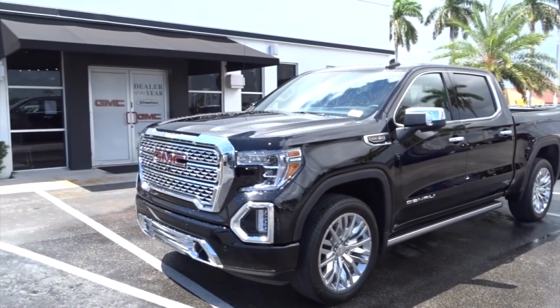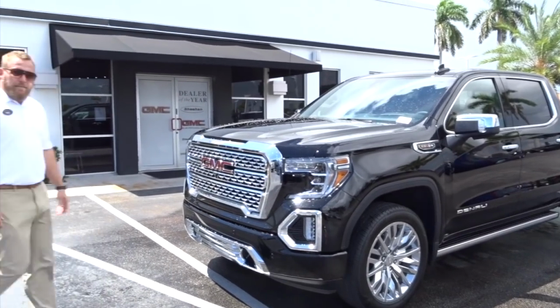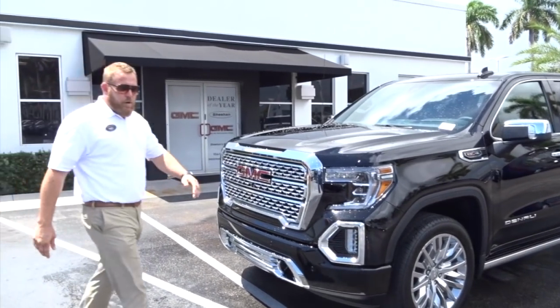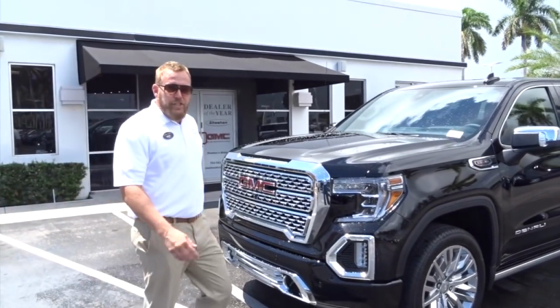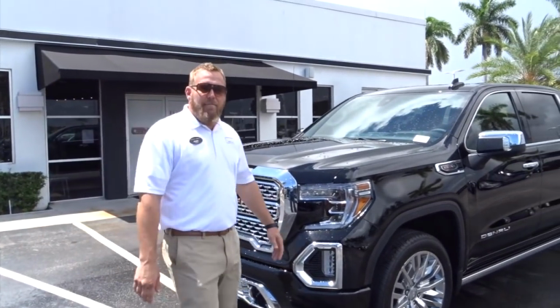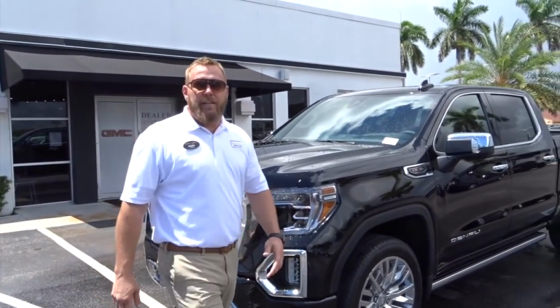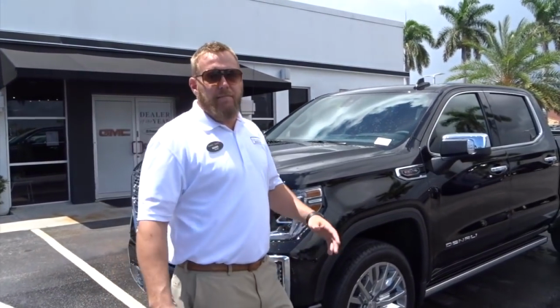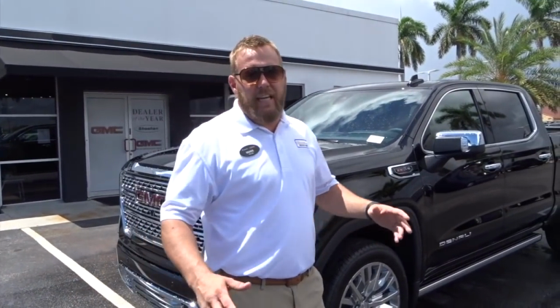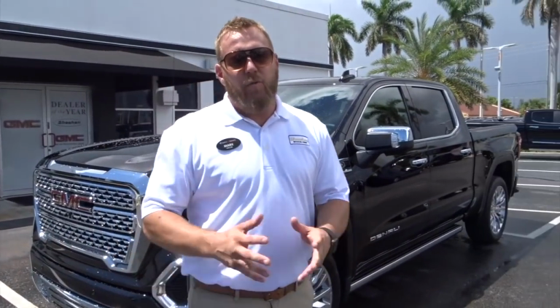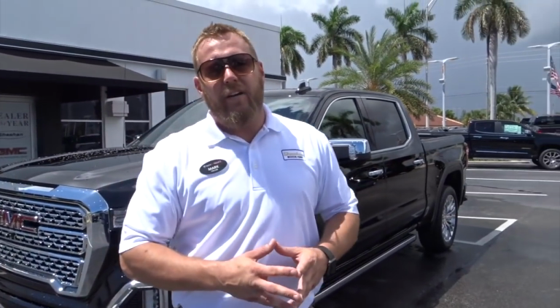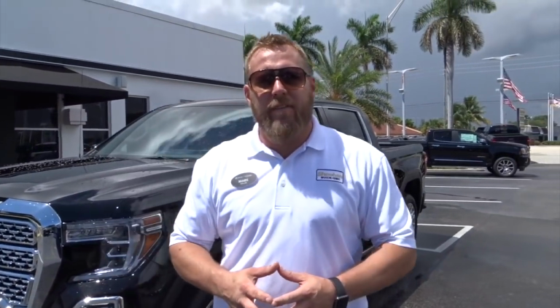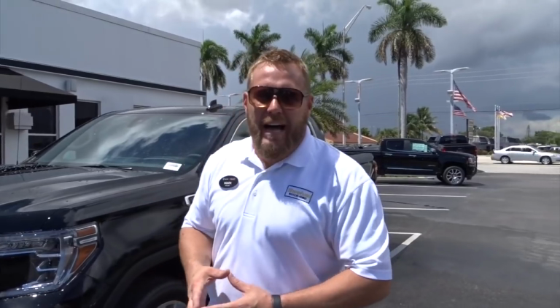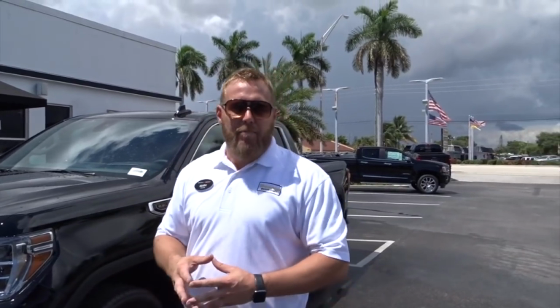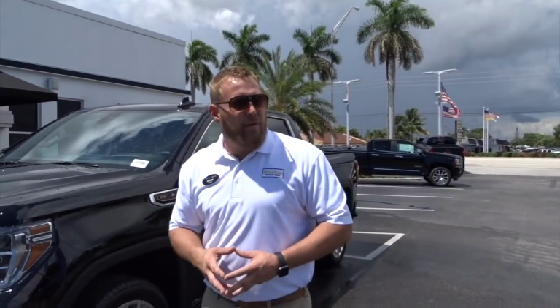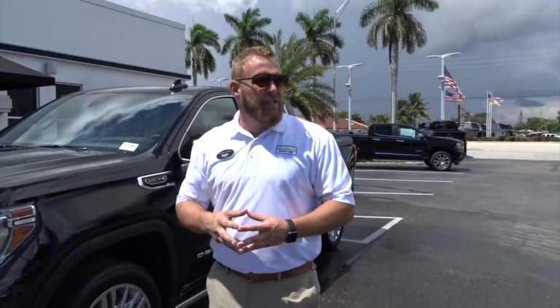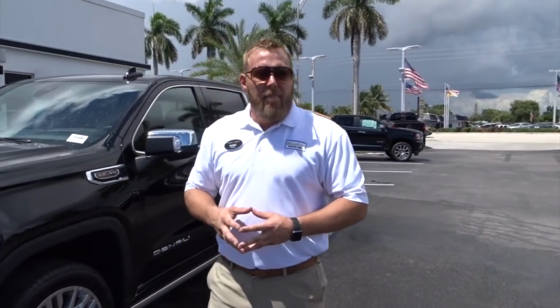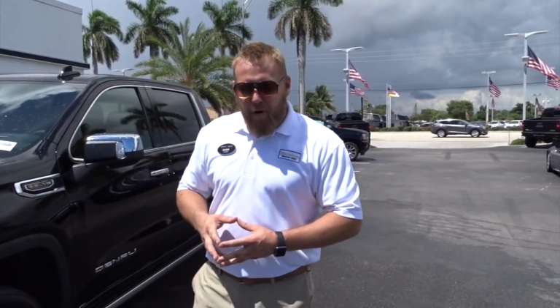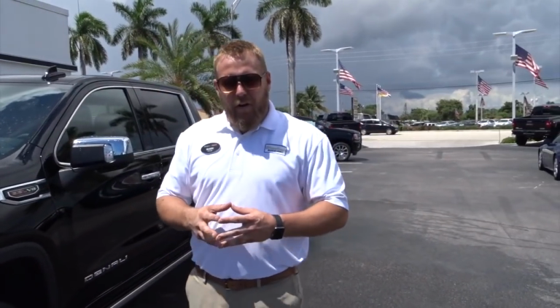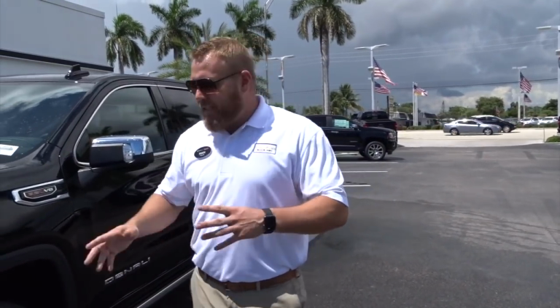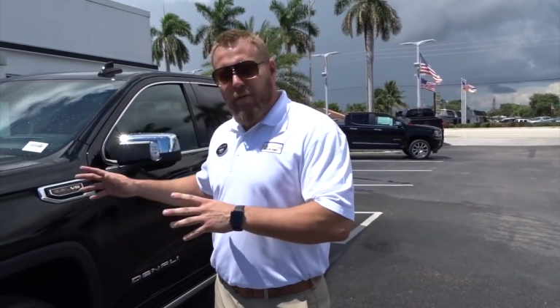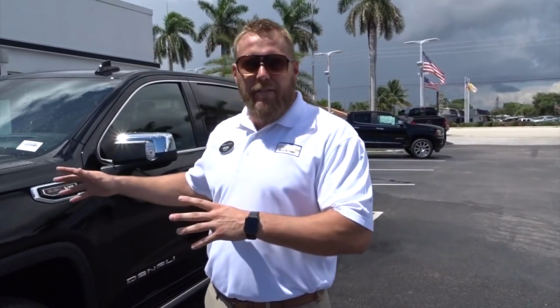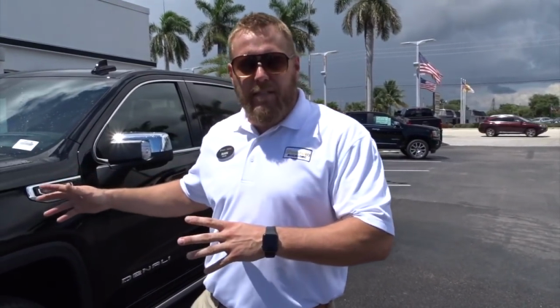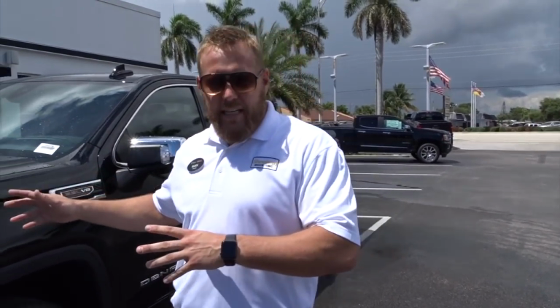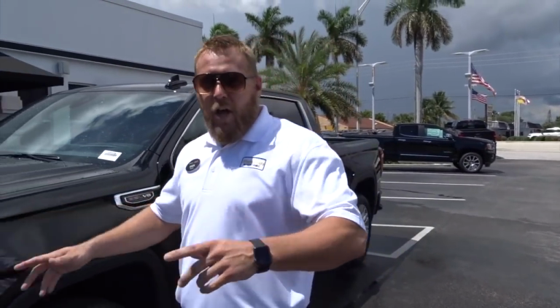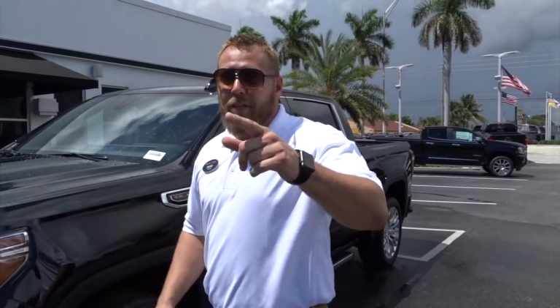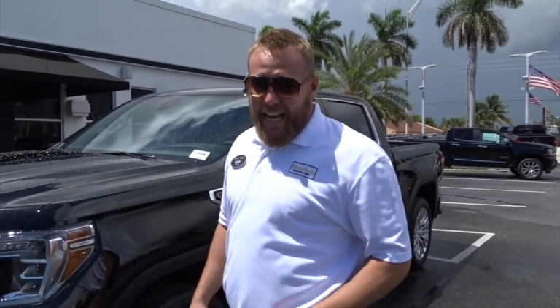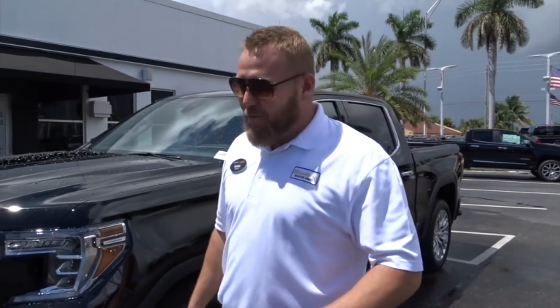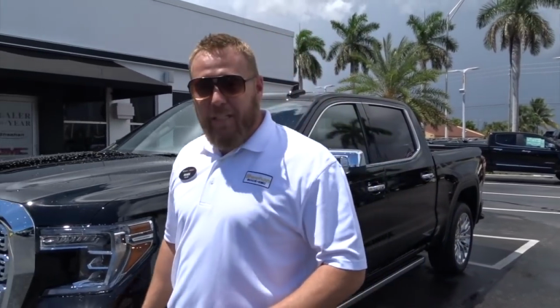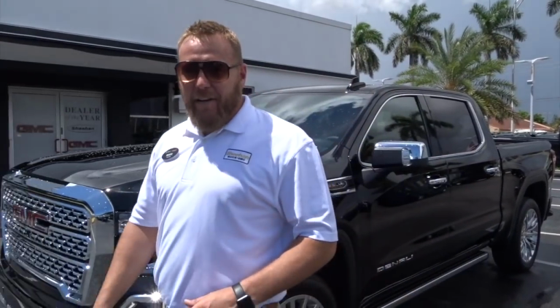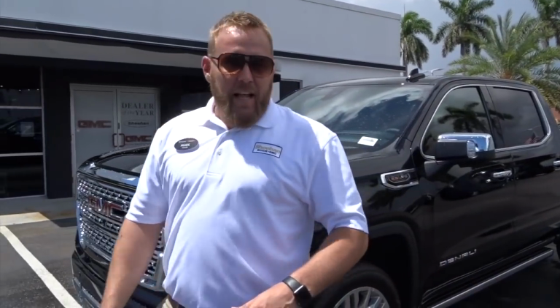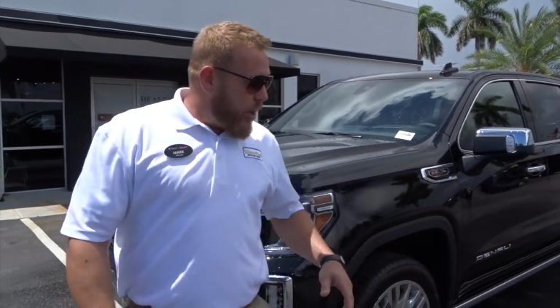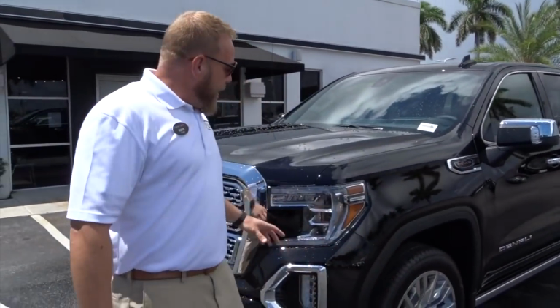What's up guys and welcome to Sheehan Buick GMC, 2800 North Federal Highway in Pompano Beach. My name is Mark Yochum, and I'm going to tell you a little bit about the GMC Sierra 2019. We're stoked to have it. Let's start up front here.